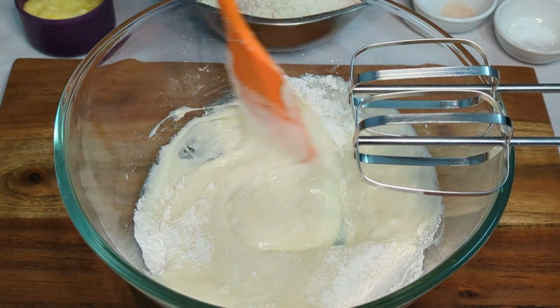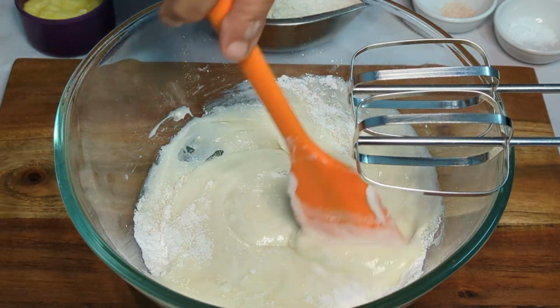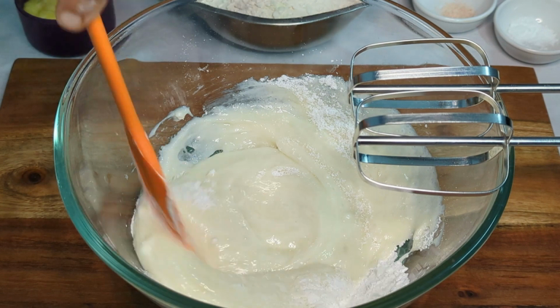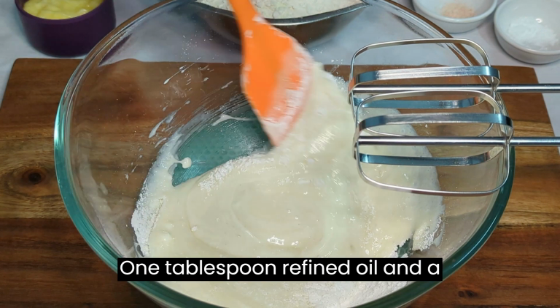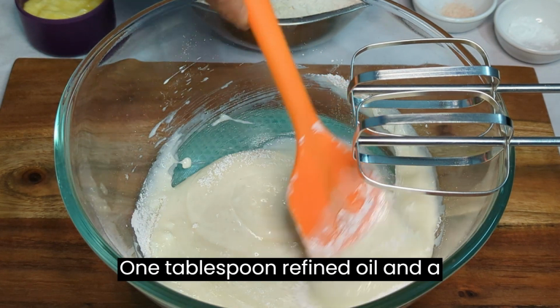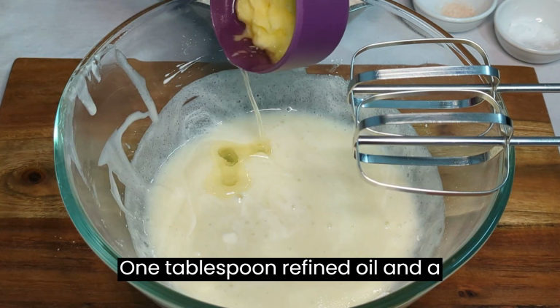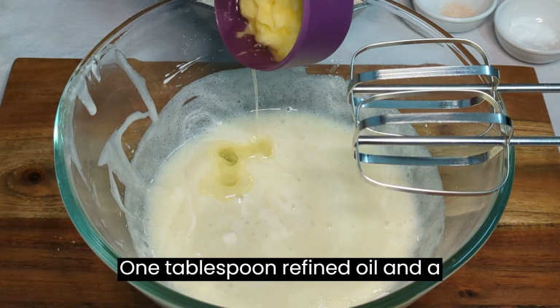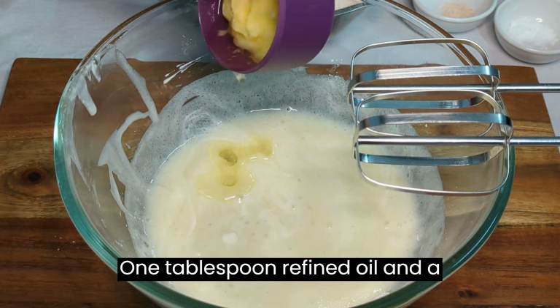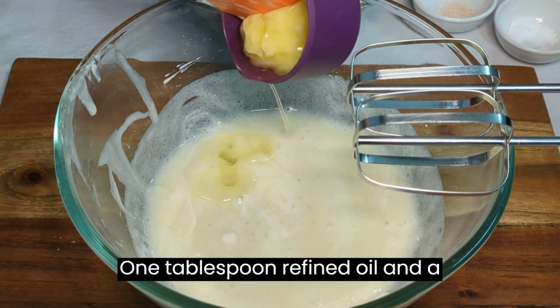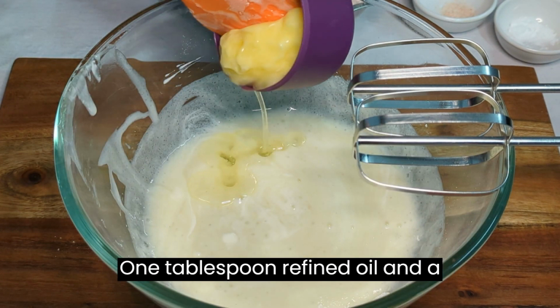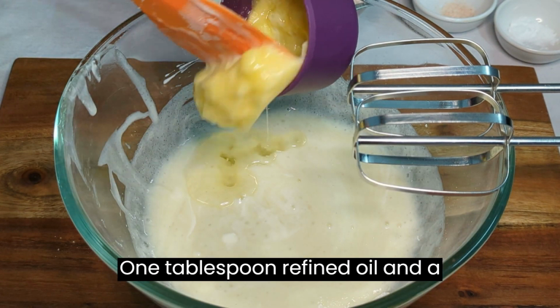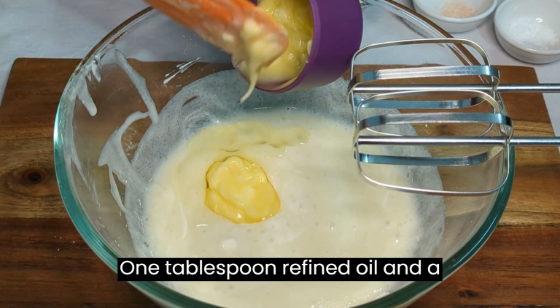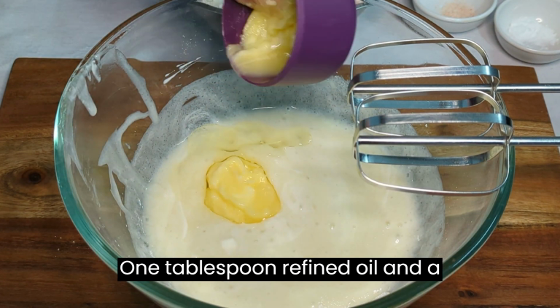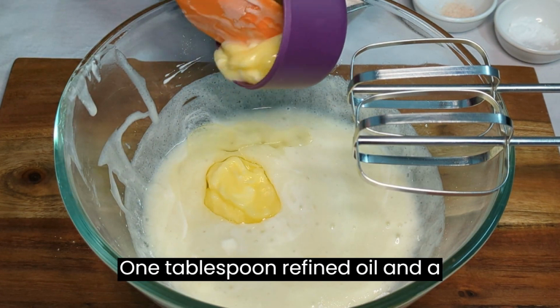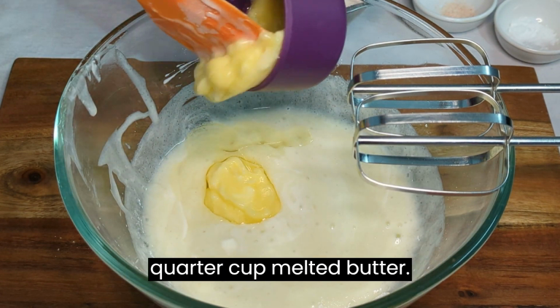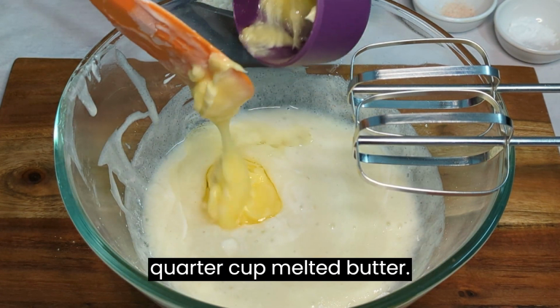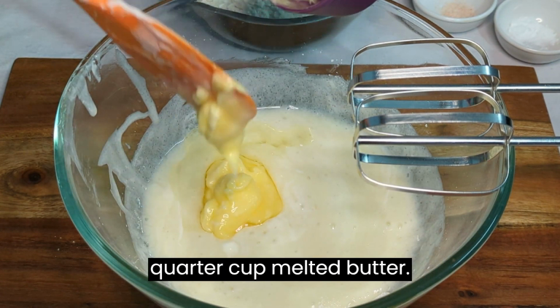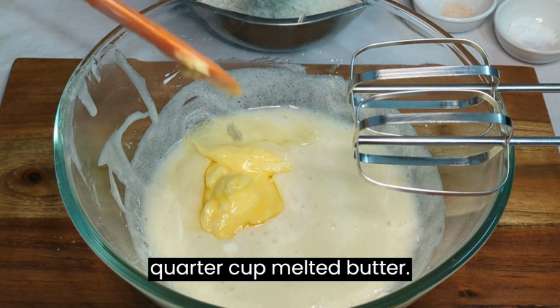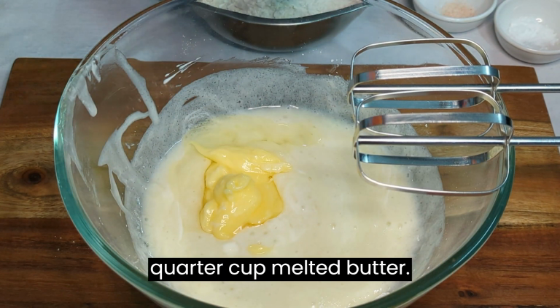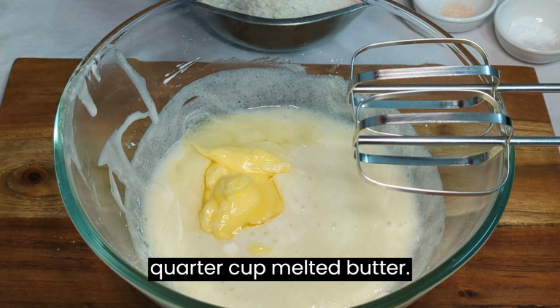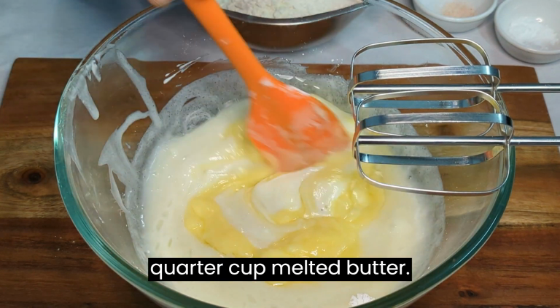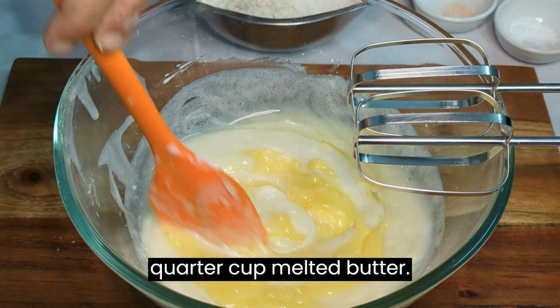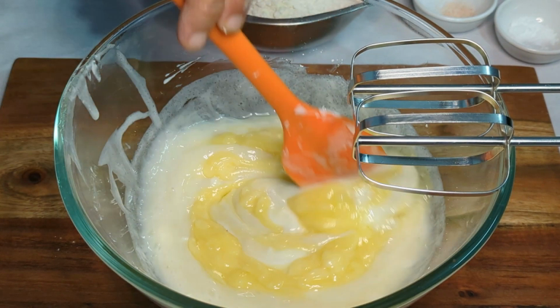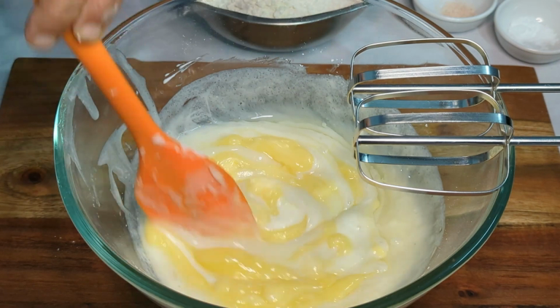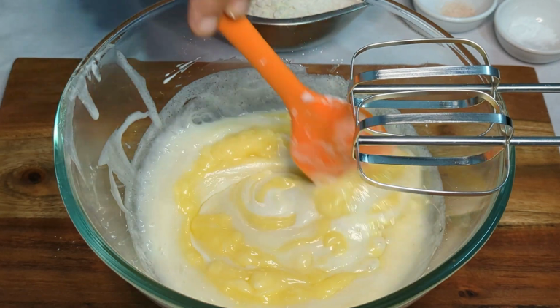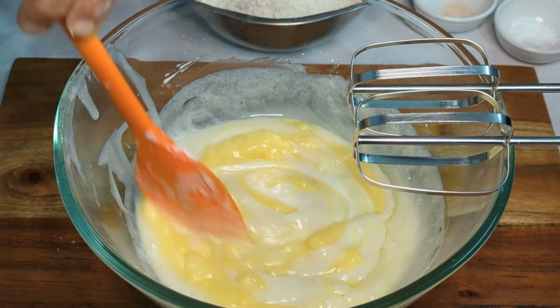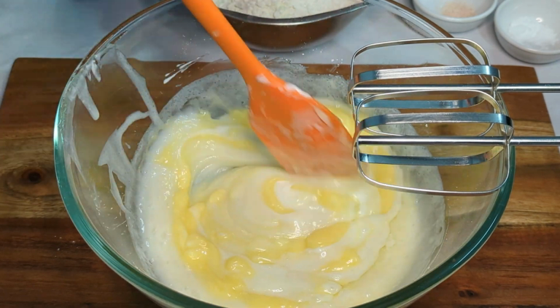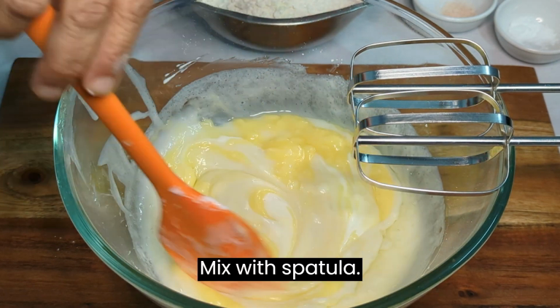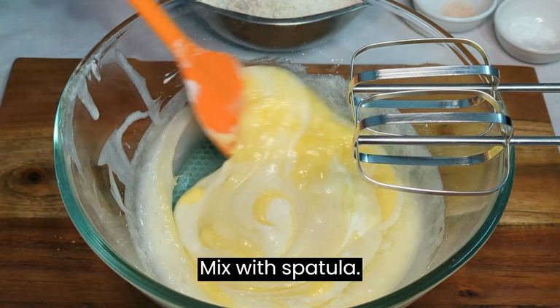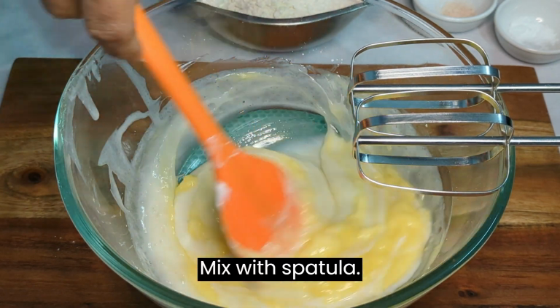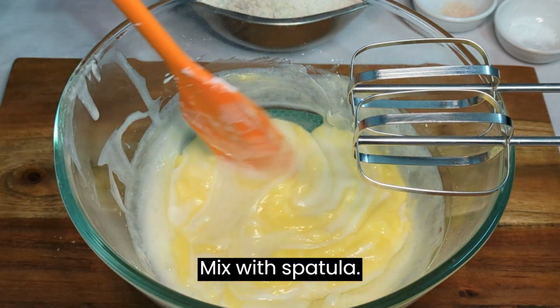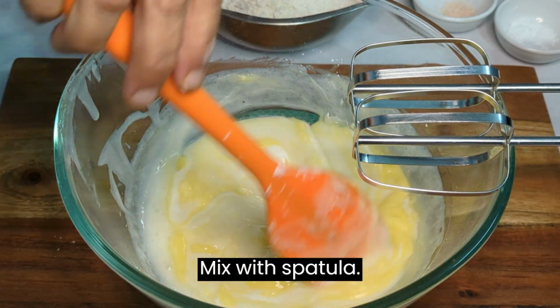Add 1 tablespoon refined oil and a quarter cup melted butter. Mix with a spatula.